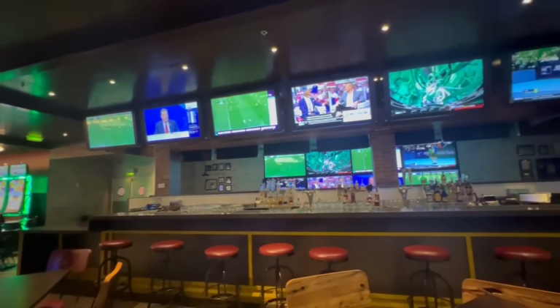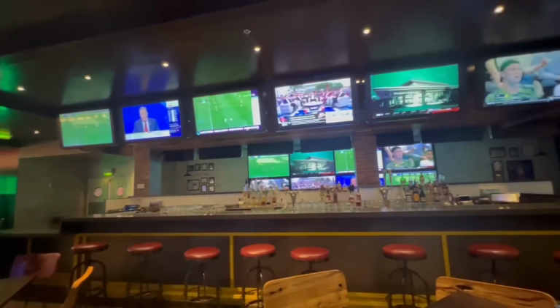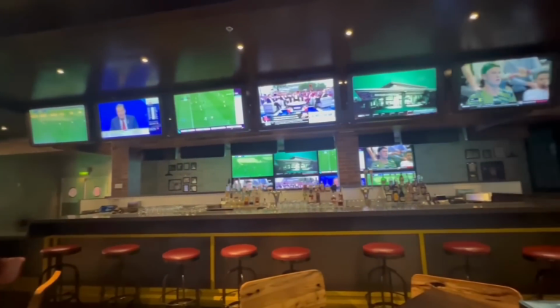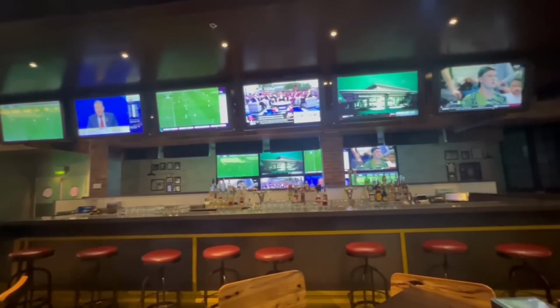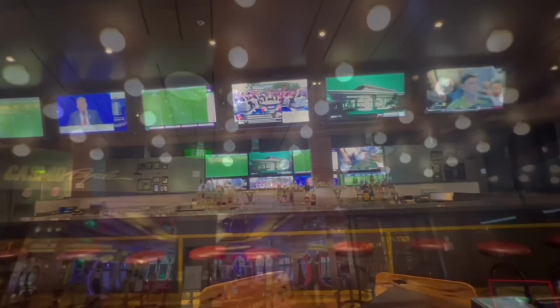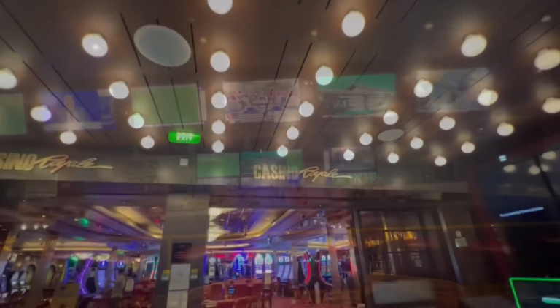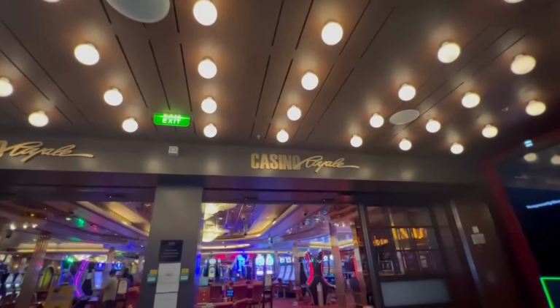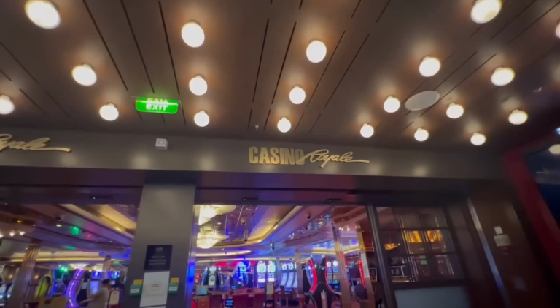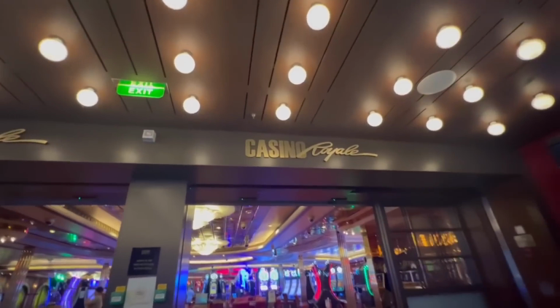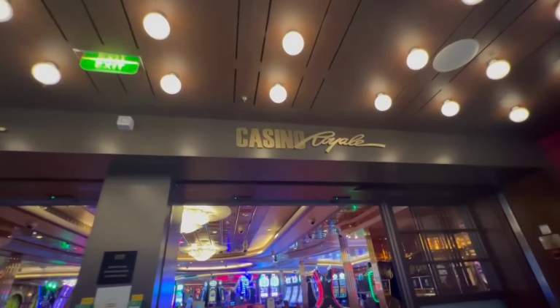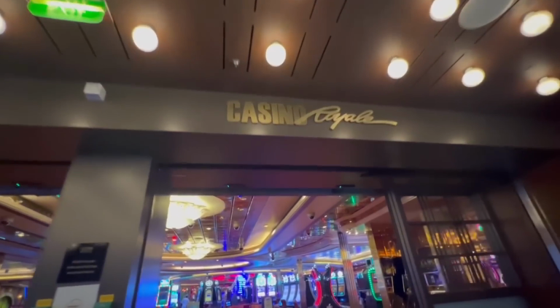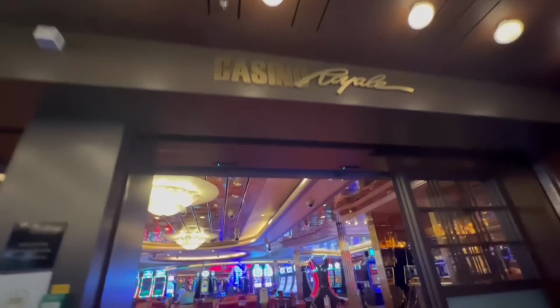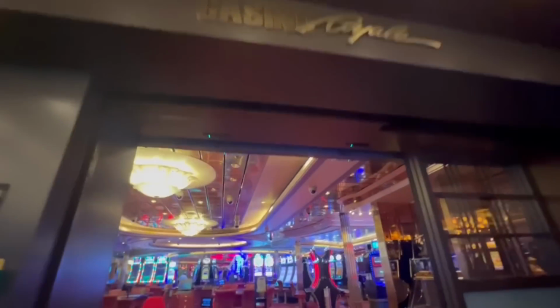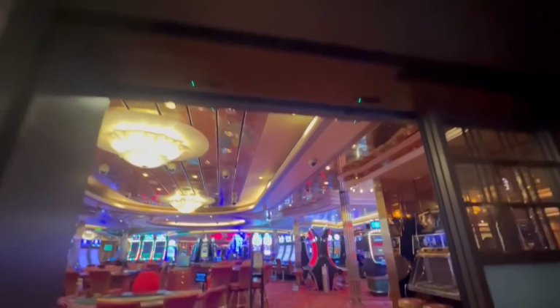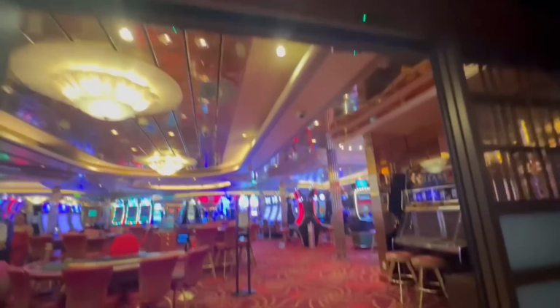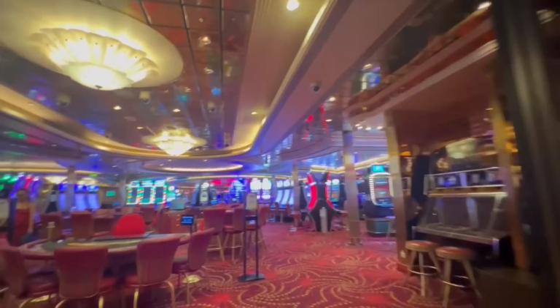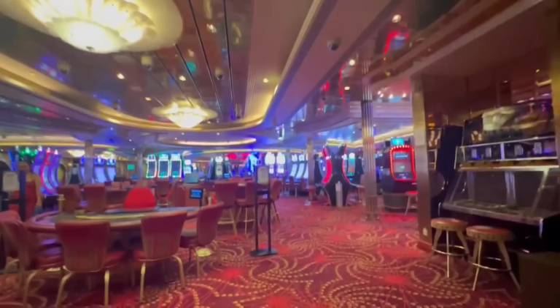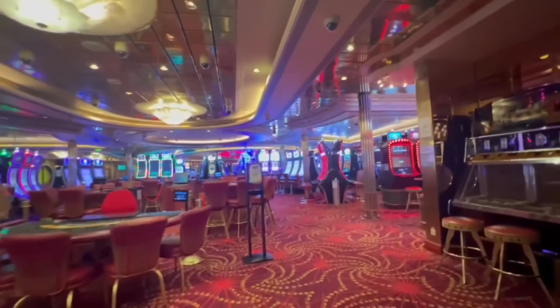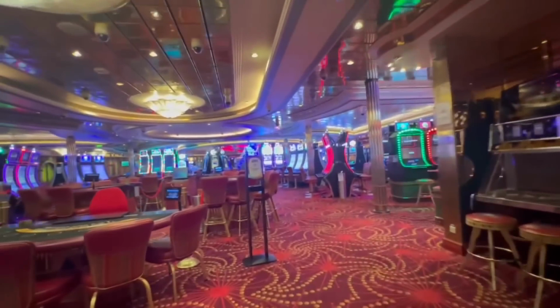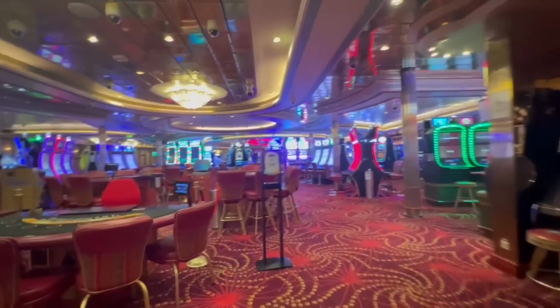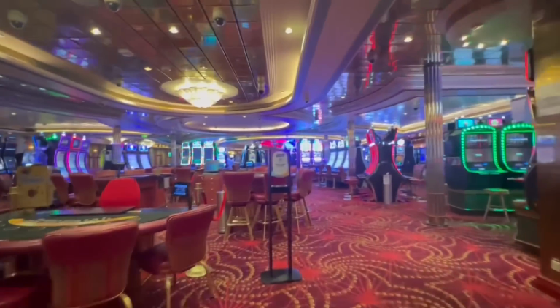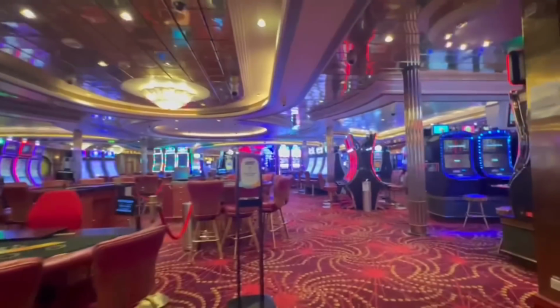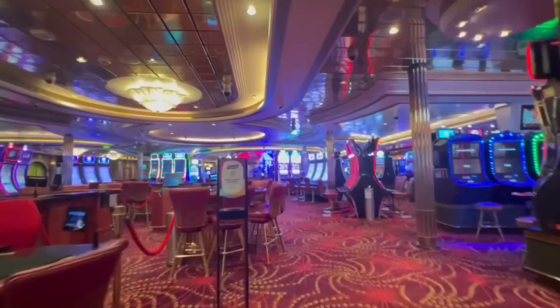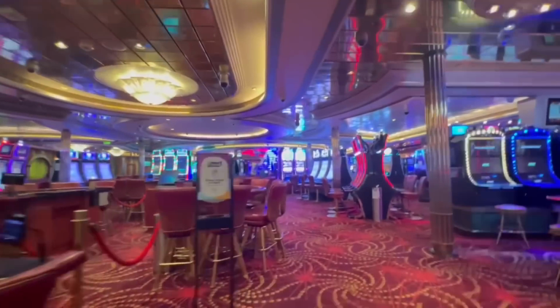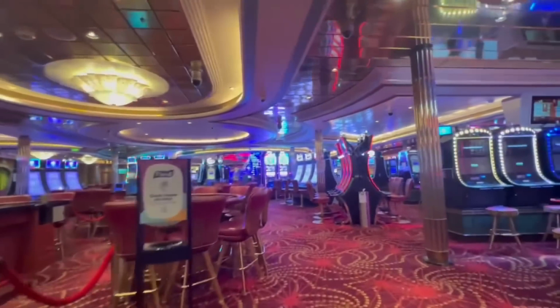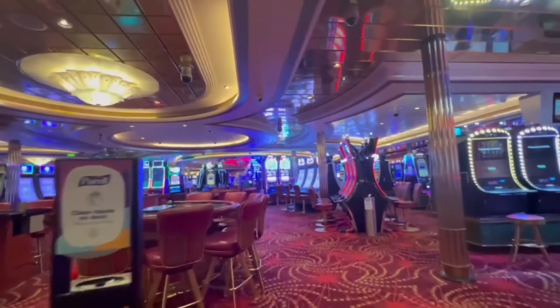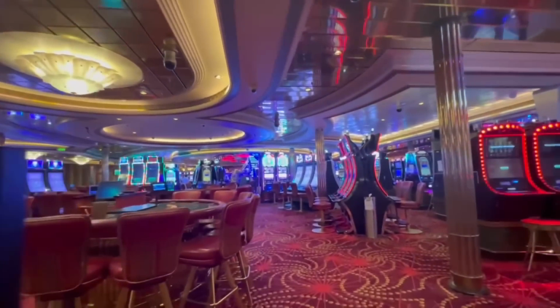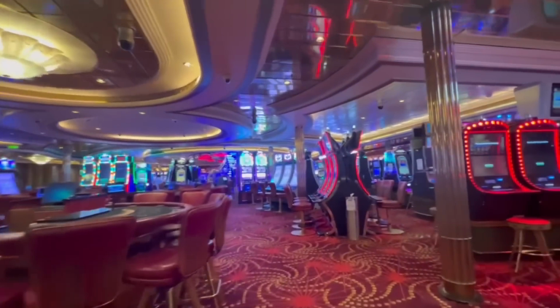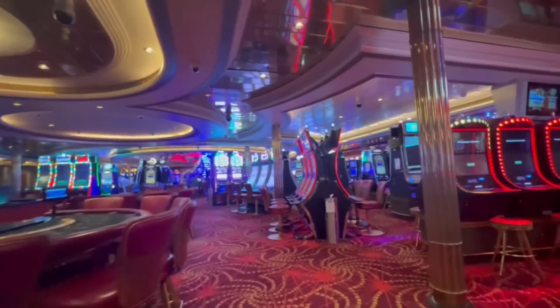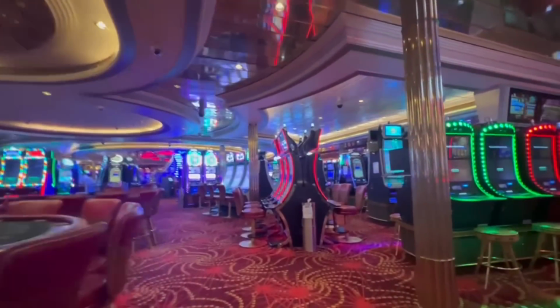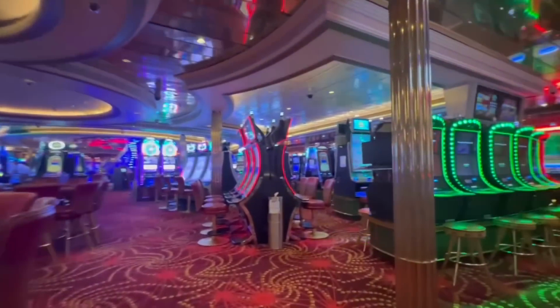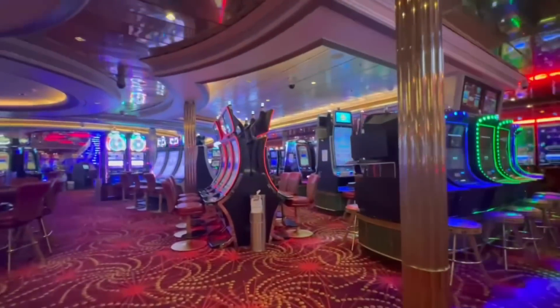What would a Royal Caribbean cruise be without a casino? The Casino Royale is a very popular casino that features all types of slots and gaming tables. Keep in mind that this is a smoking casino.